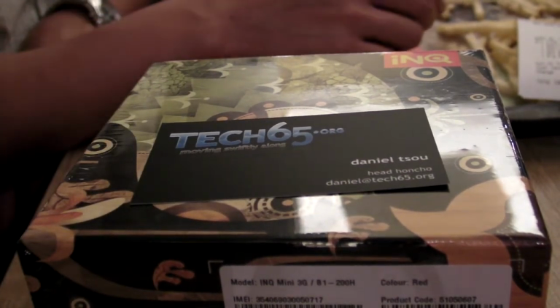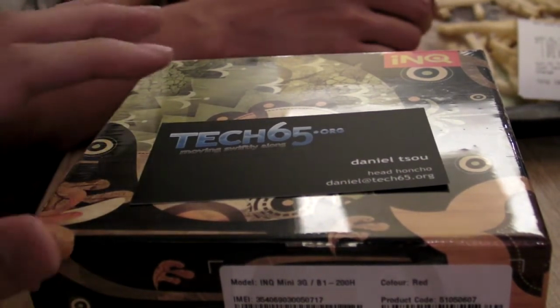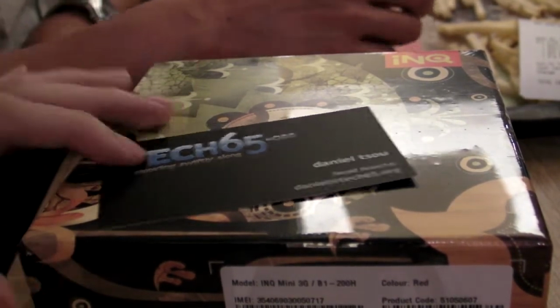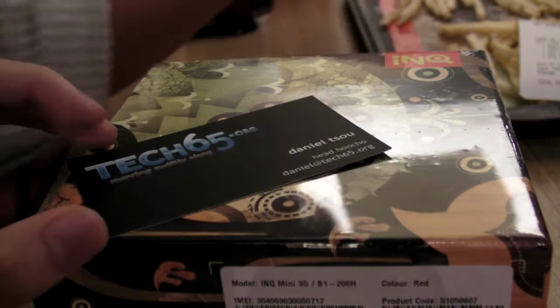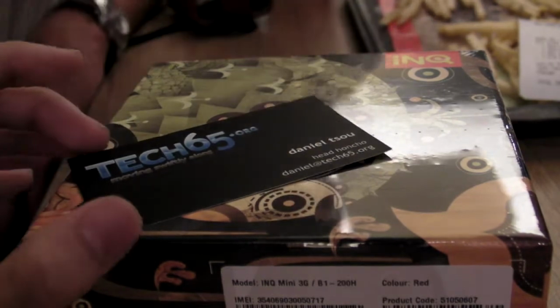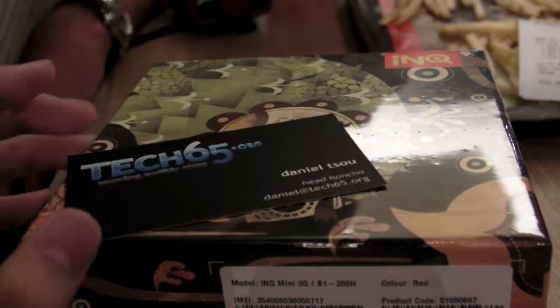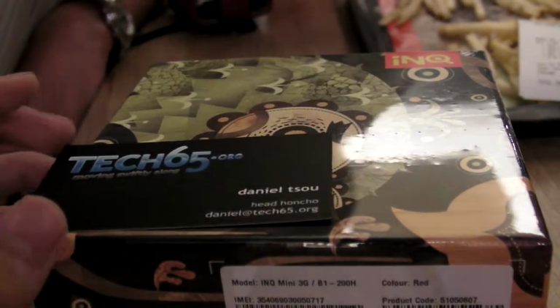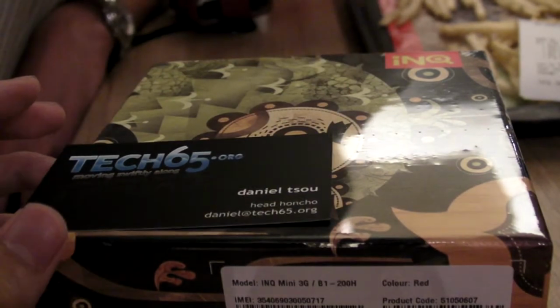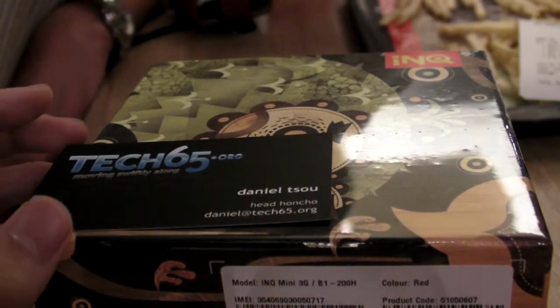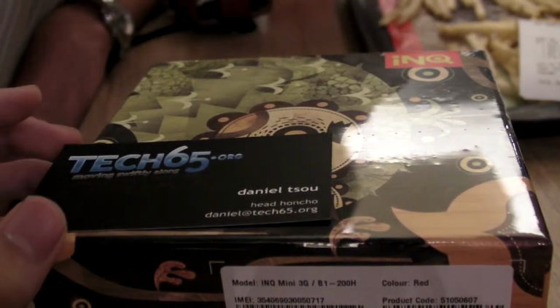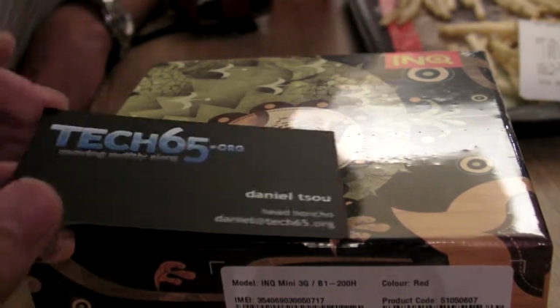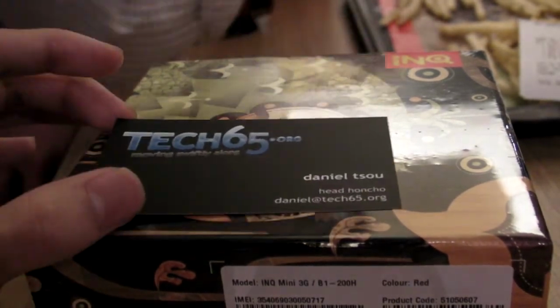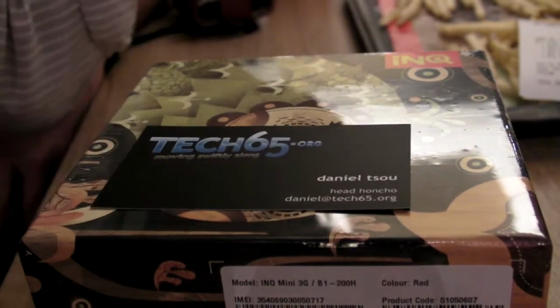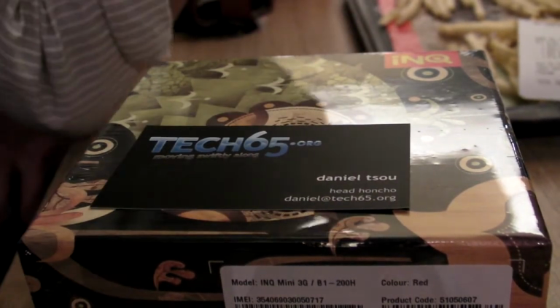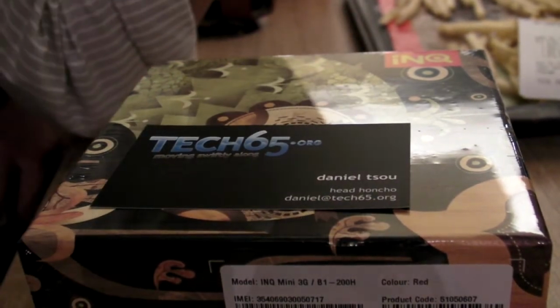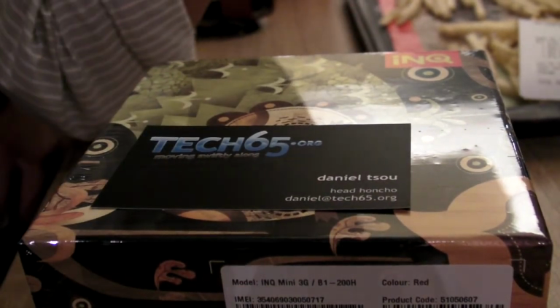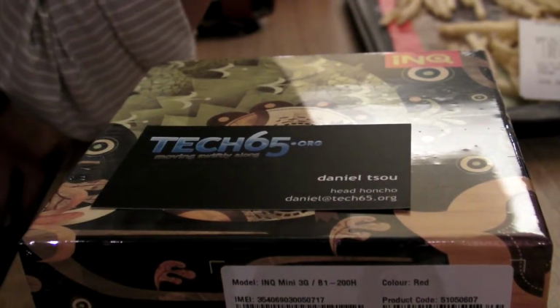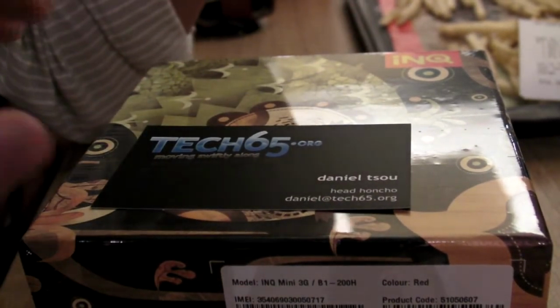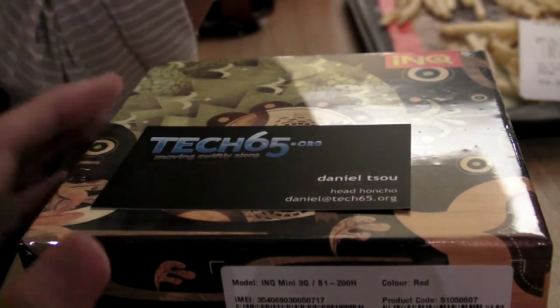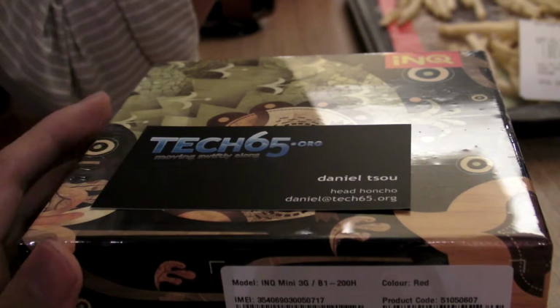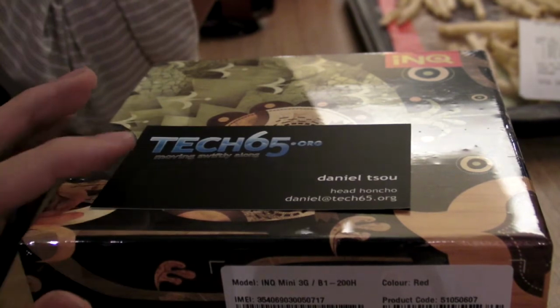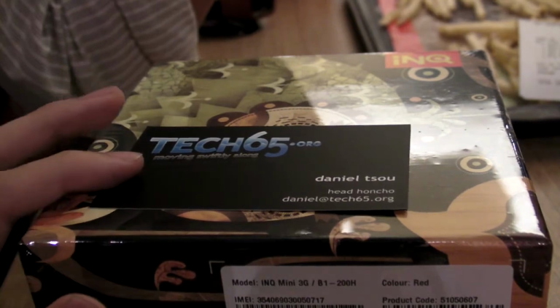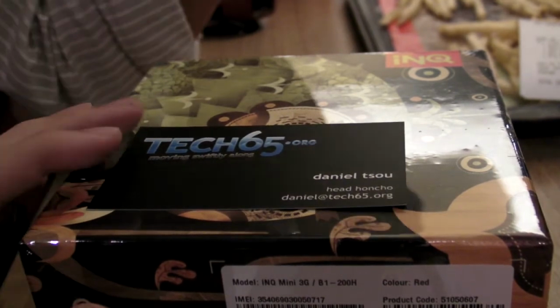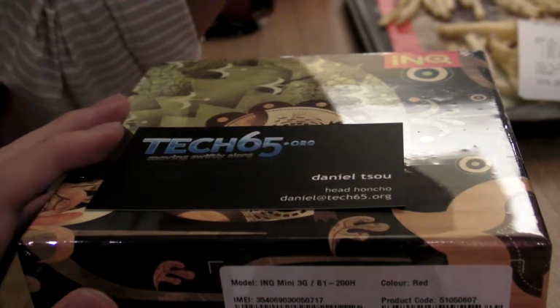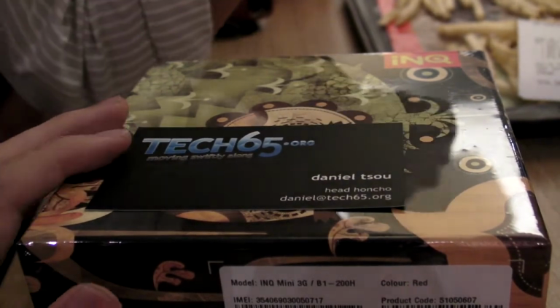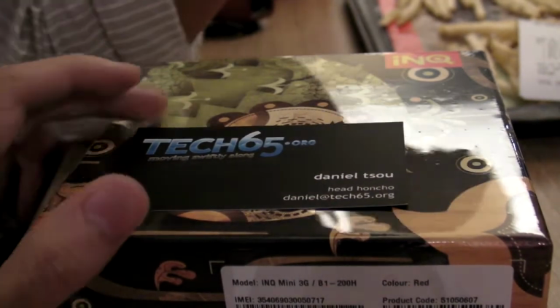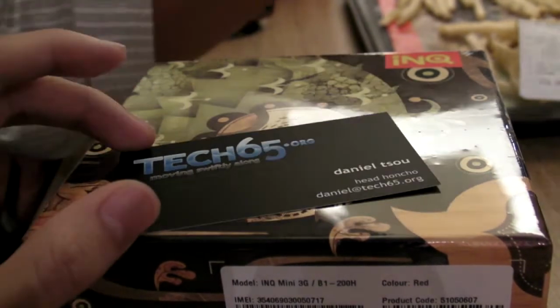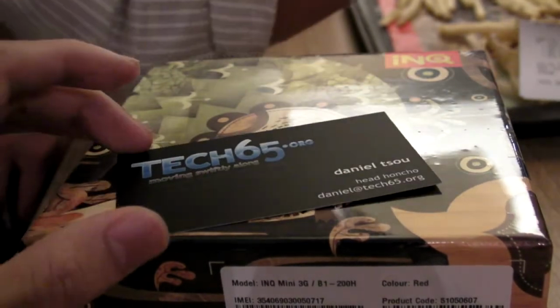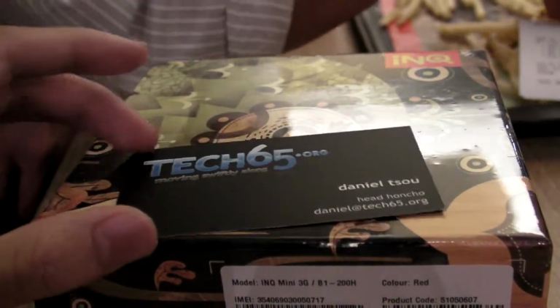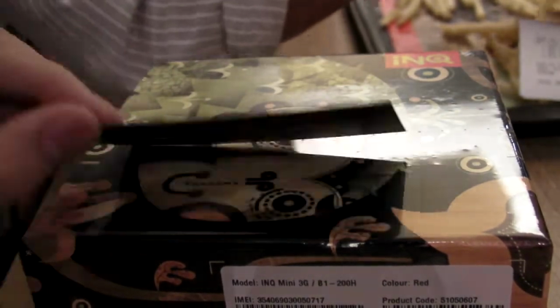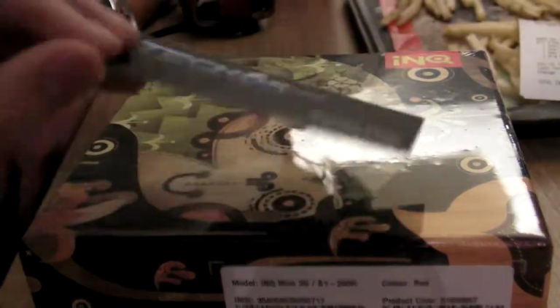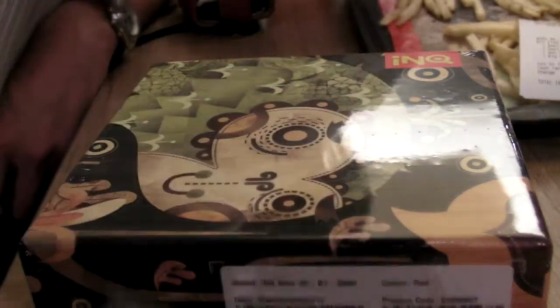We're about to unbox the INQ Chat 3G. Neo won it during the lucky draw, and he has given us the honor to do the opening for him. So let's do it.